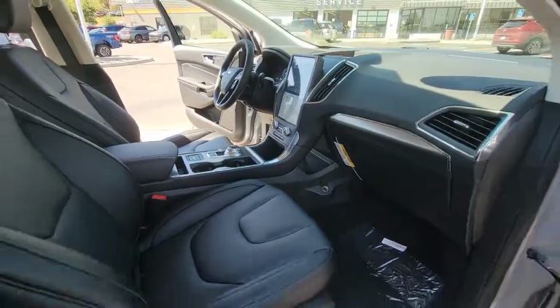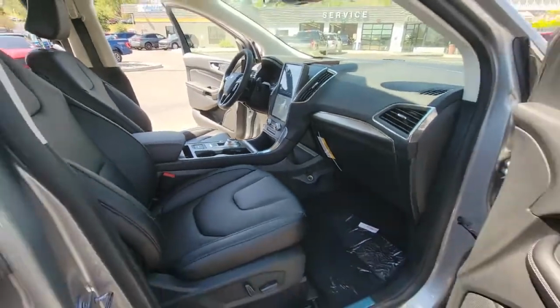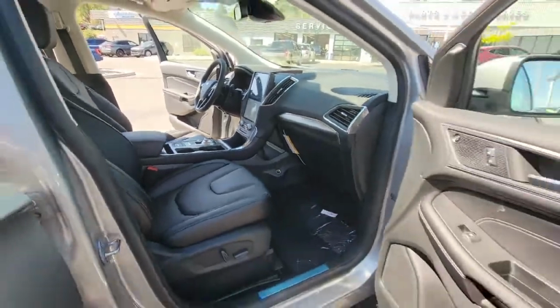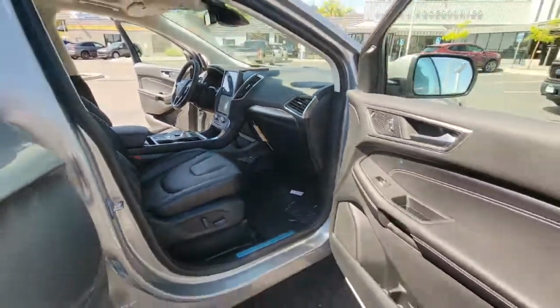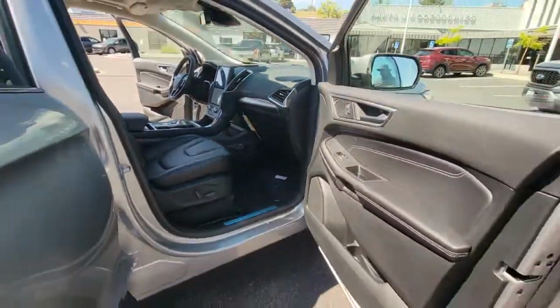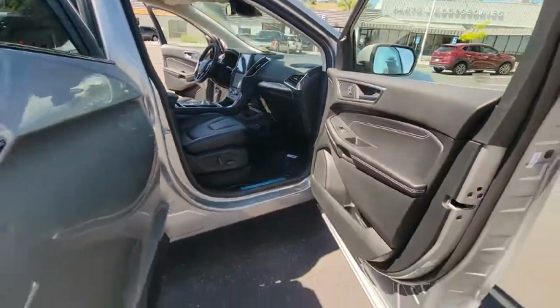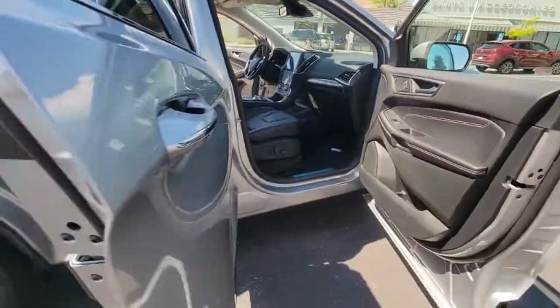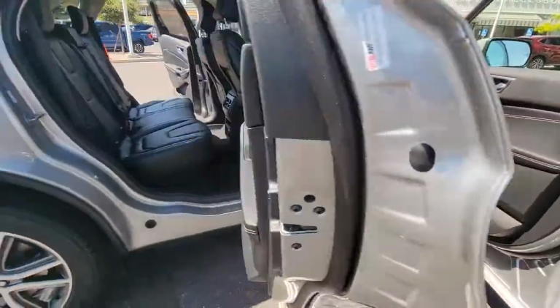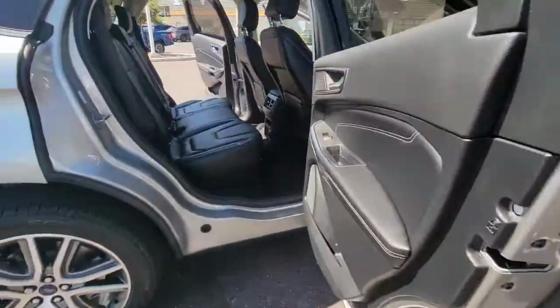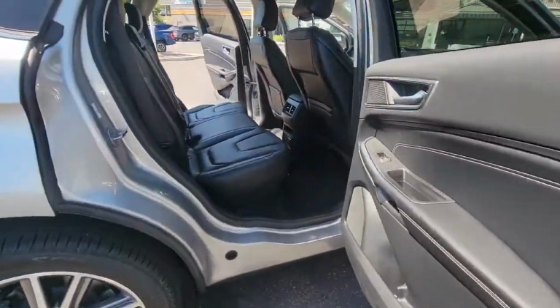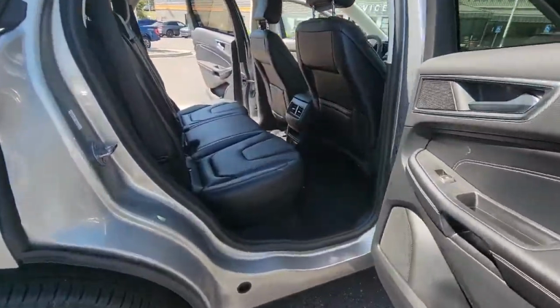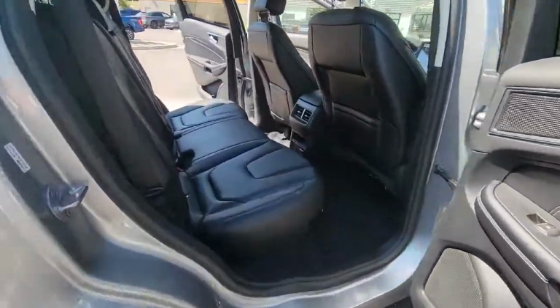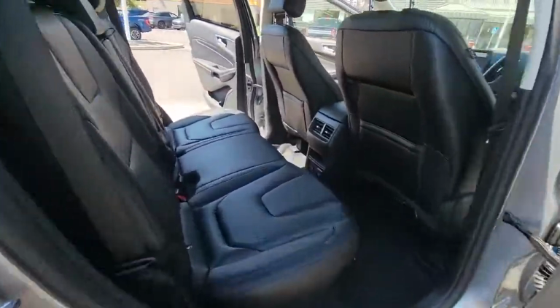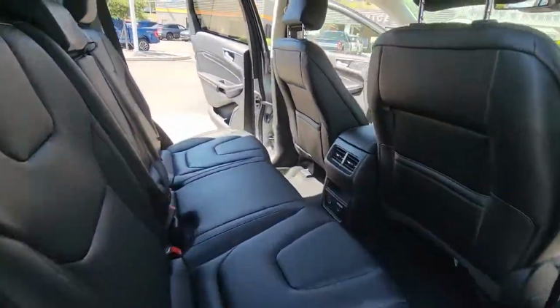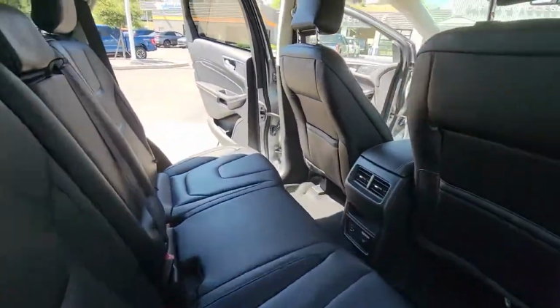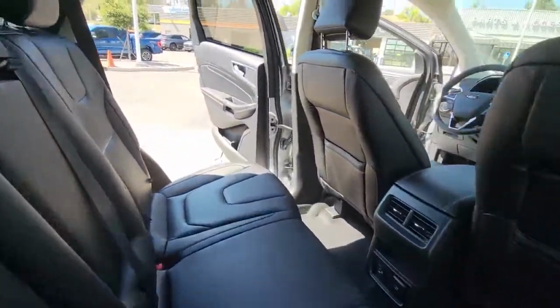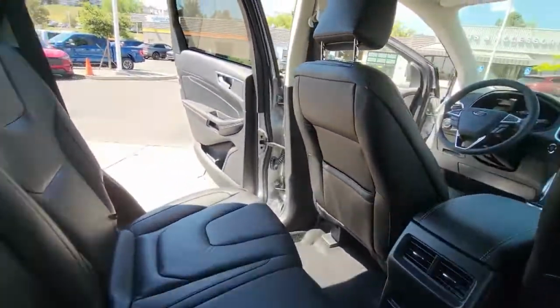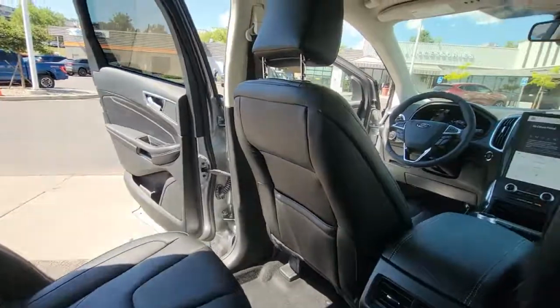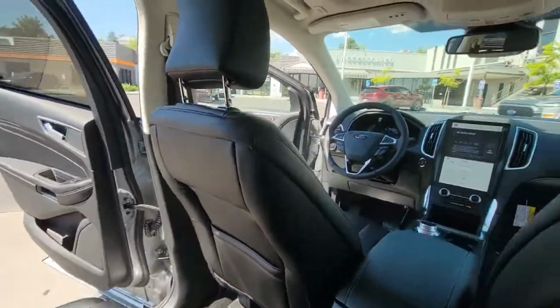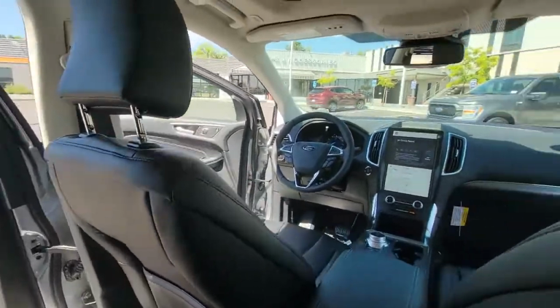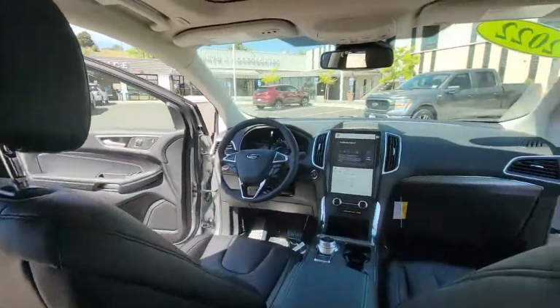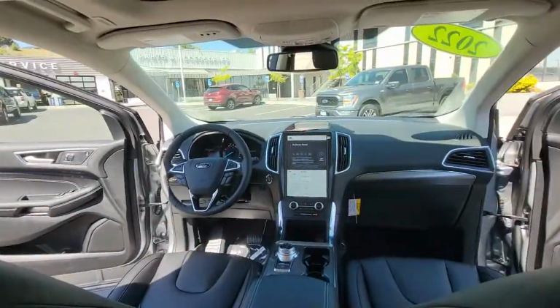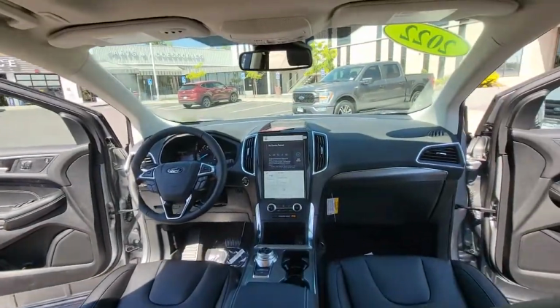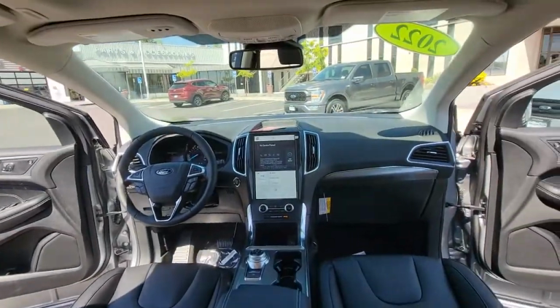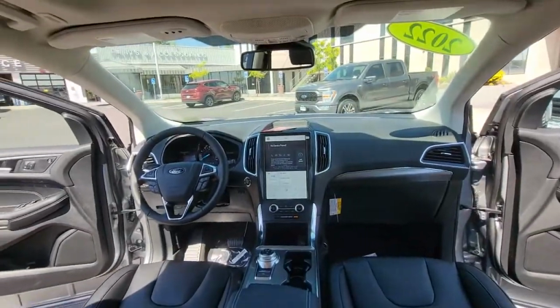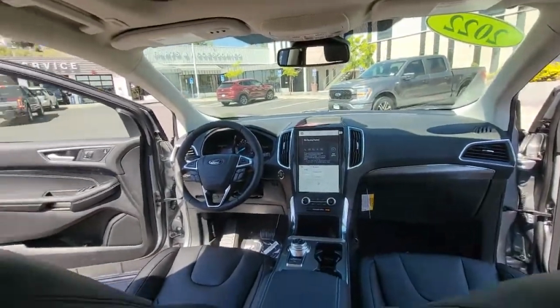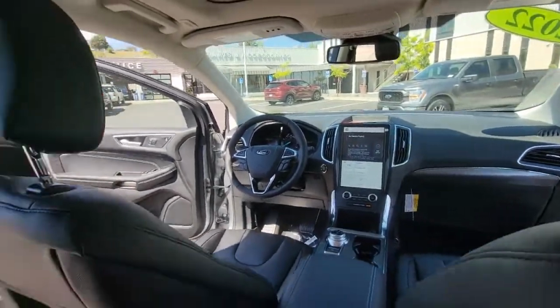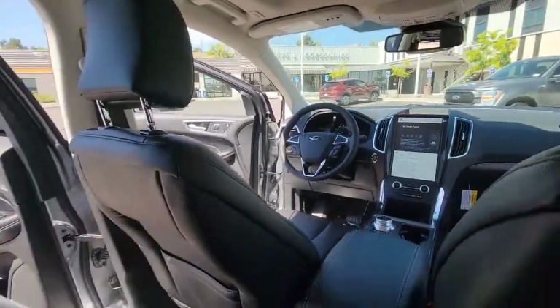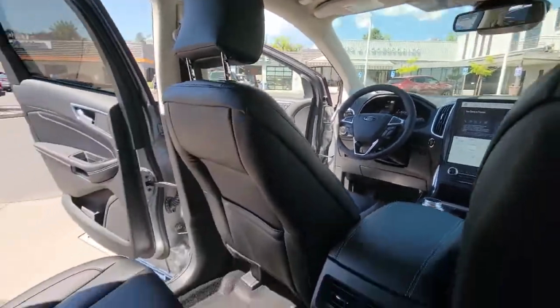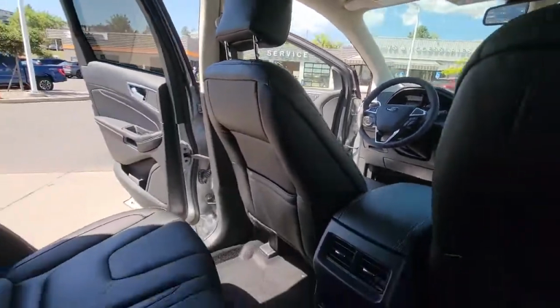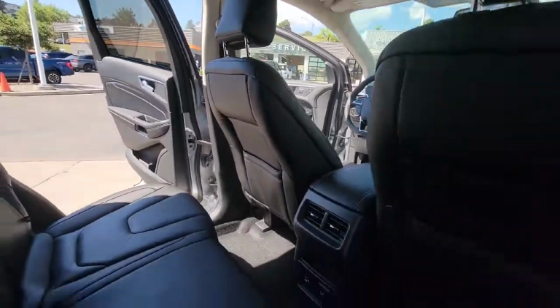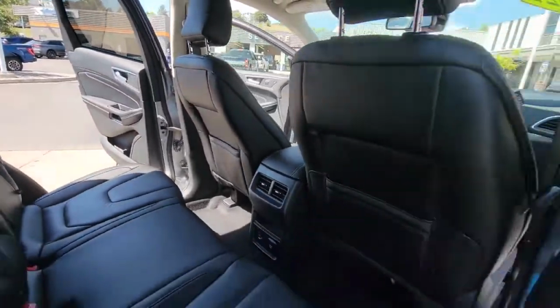Be prepared. Drive with the versatility and capability that comes standard with the Edge. Come in for a fun and easy test drive — our team will make it the best part of your day.